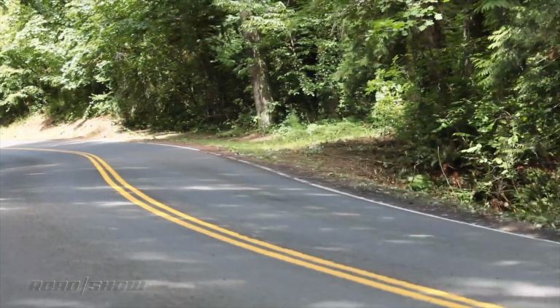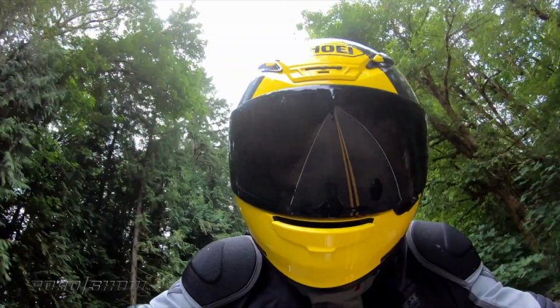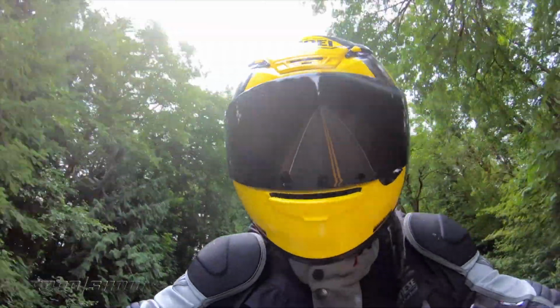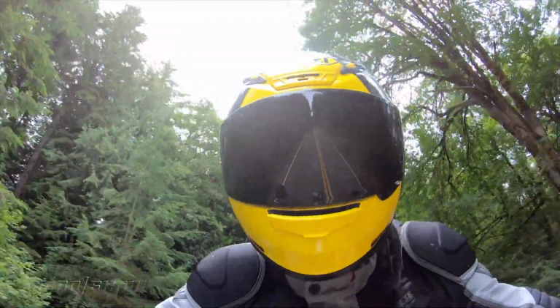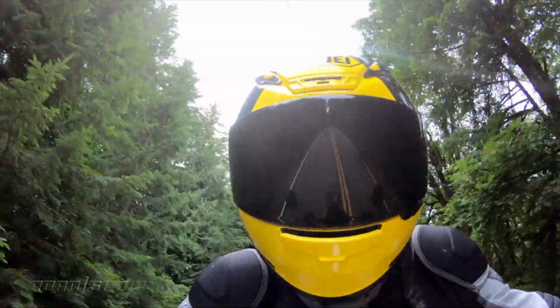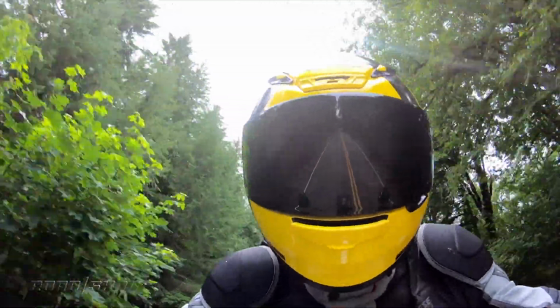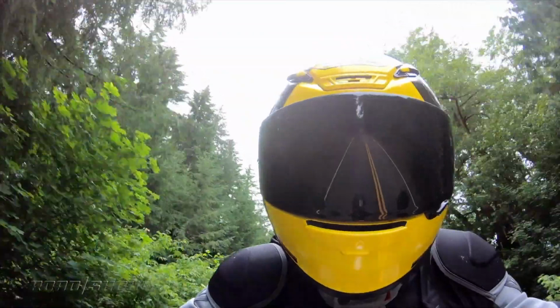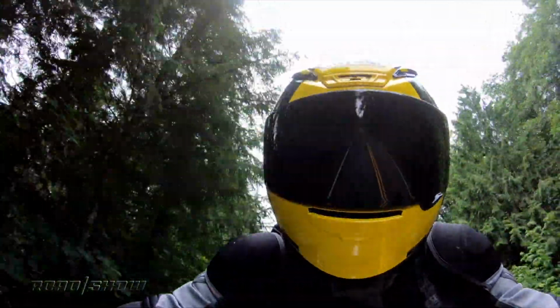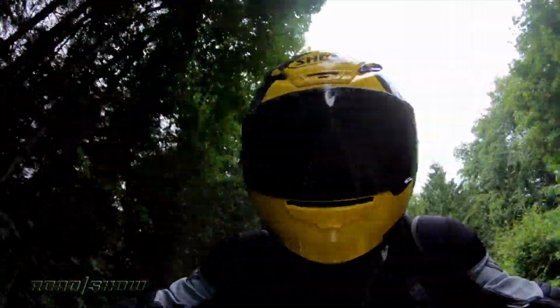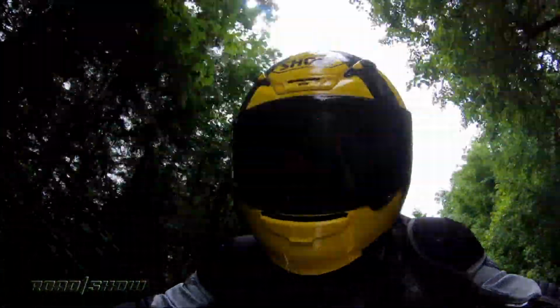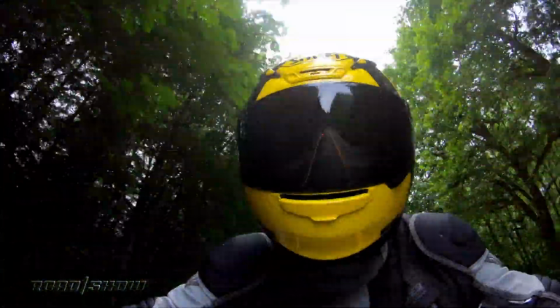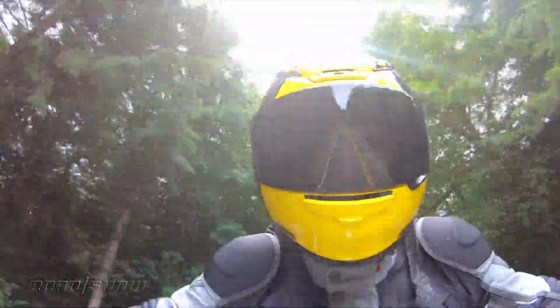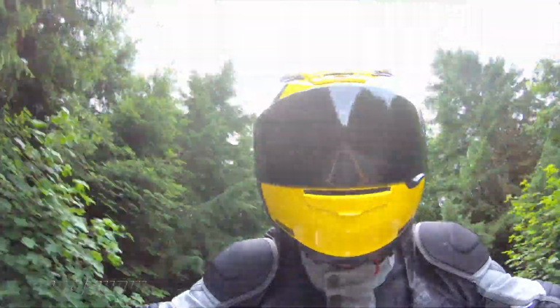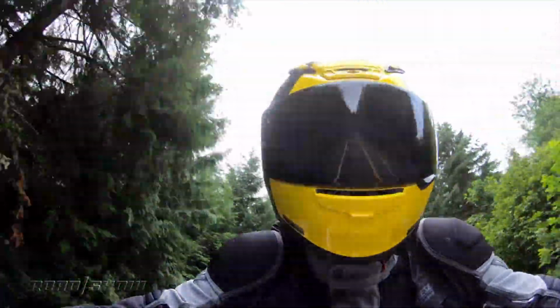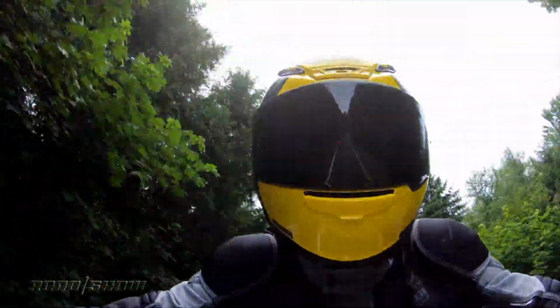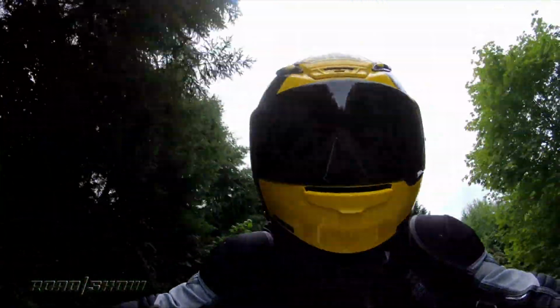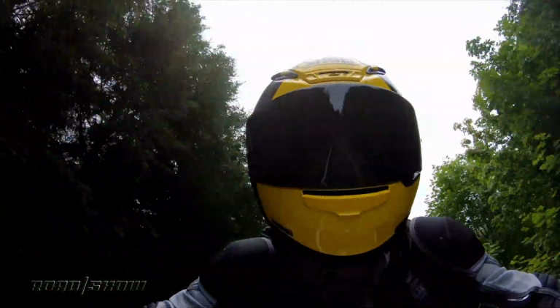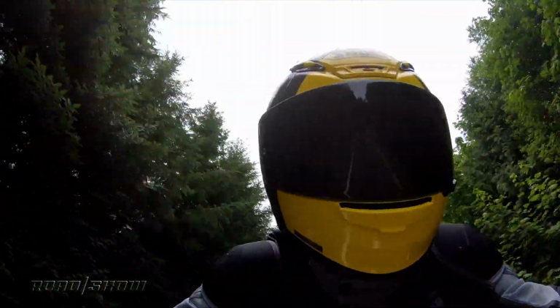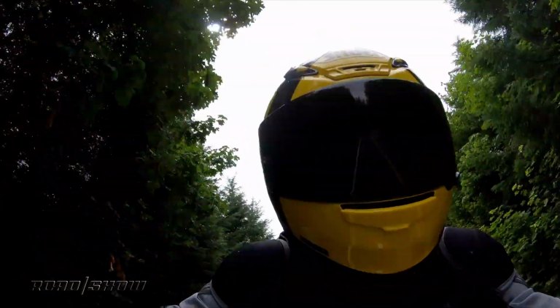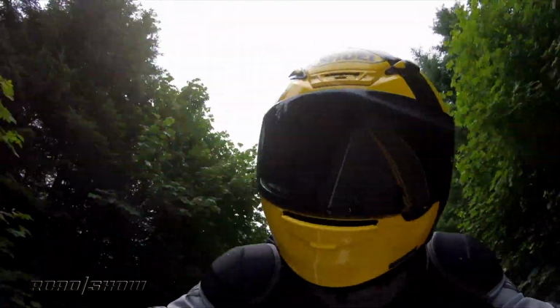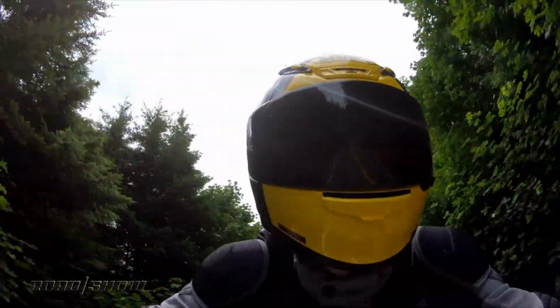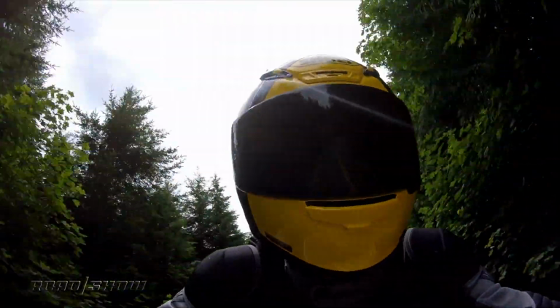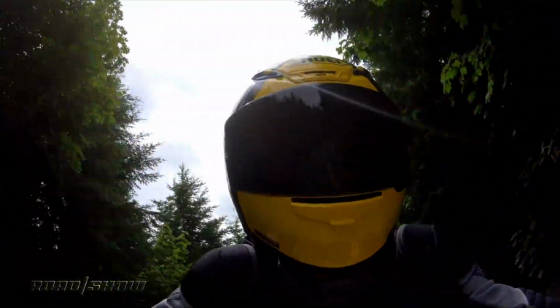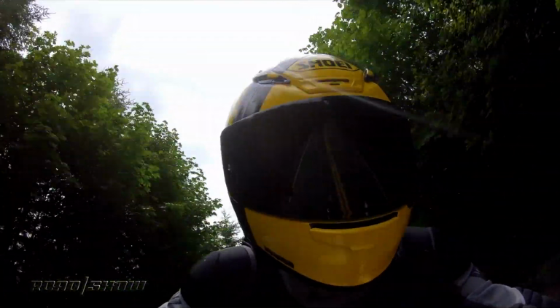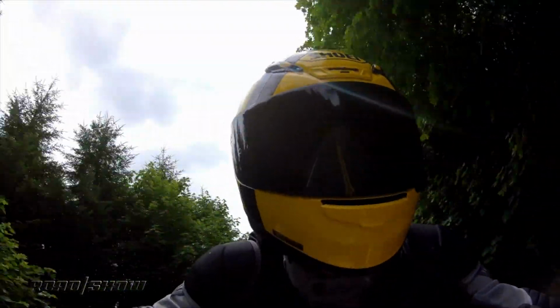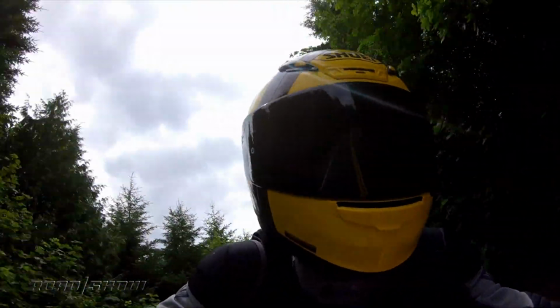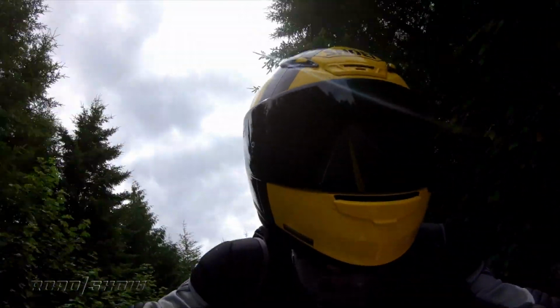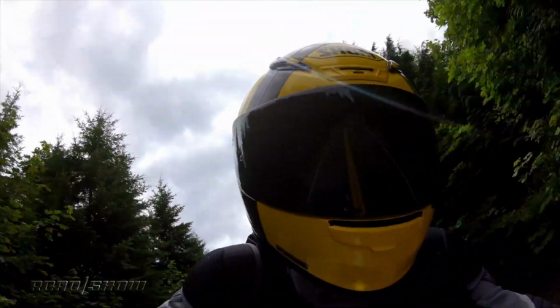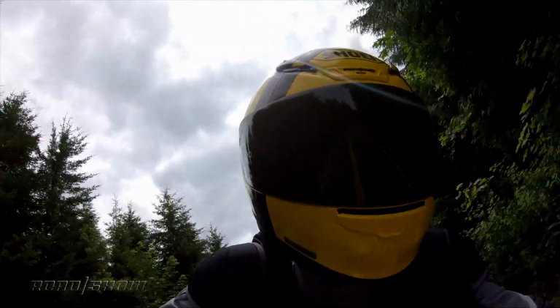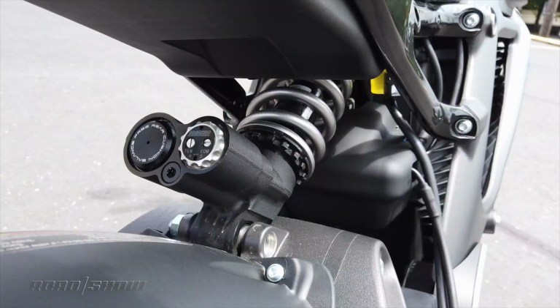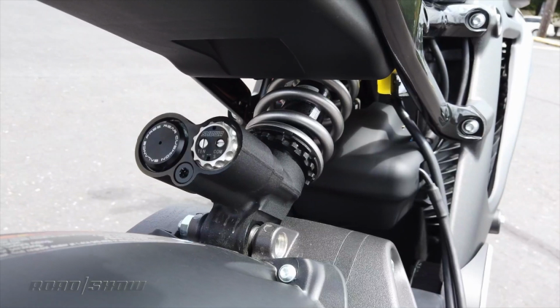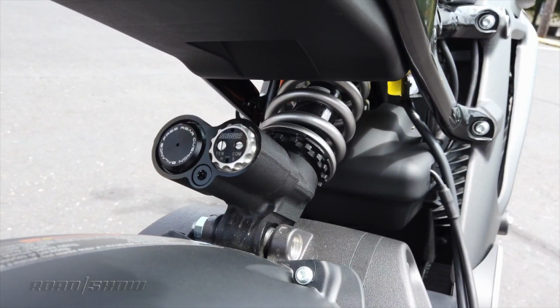Of course, you would expect it to be remarkably good, given this bike costs just about $30,000. Yes, it is very expensive, but then Harley-Davidson is a premium brand, so you would expect to pay a premium. What do you get for that premium? Well, you get a very well-built electric motorcycle.